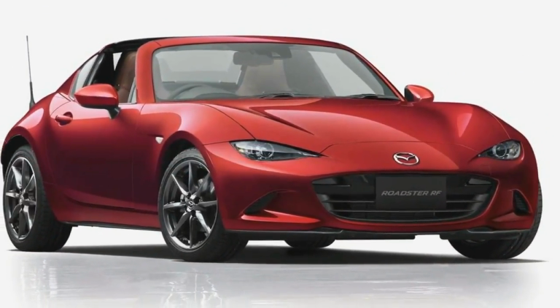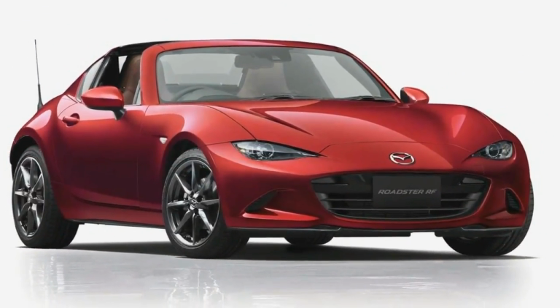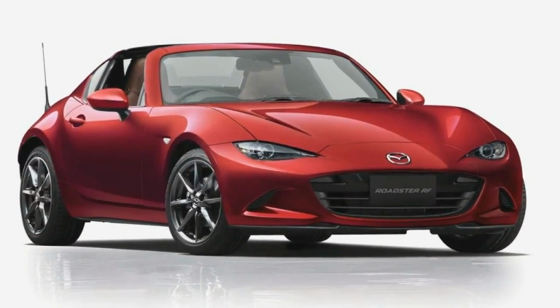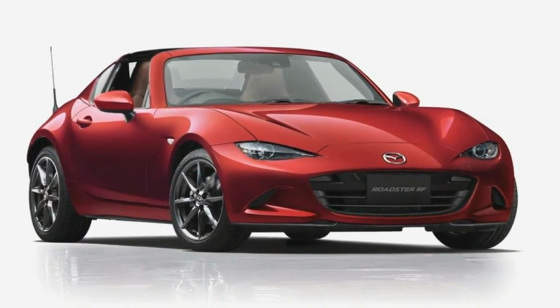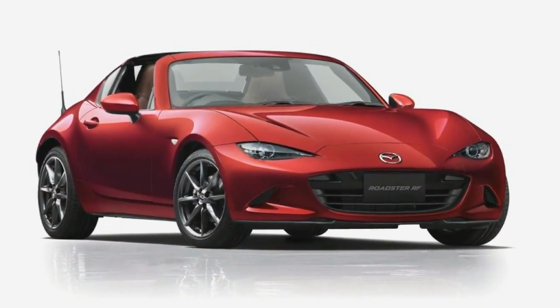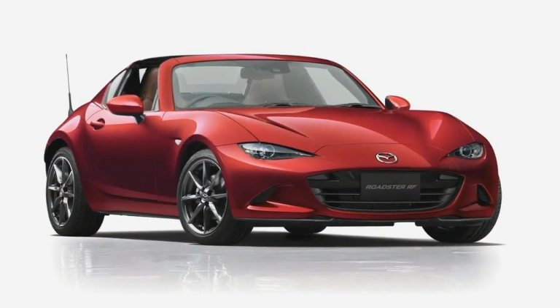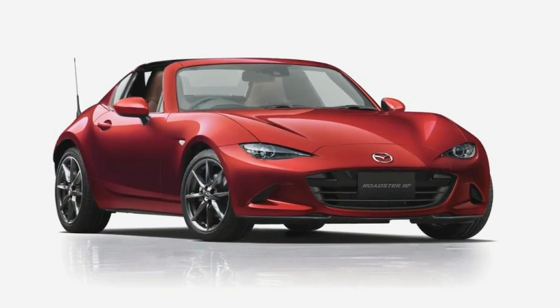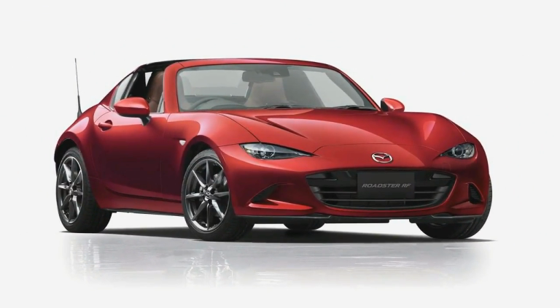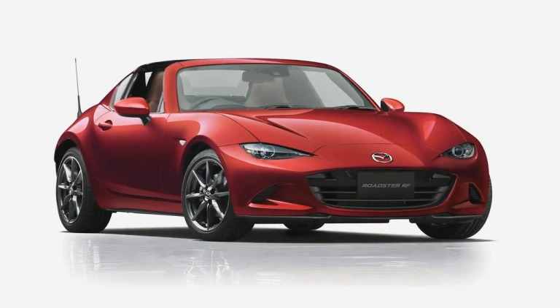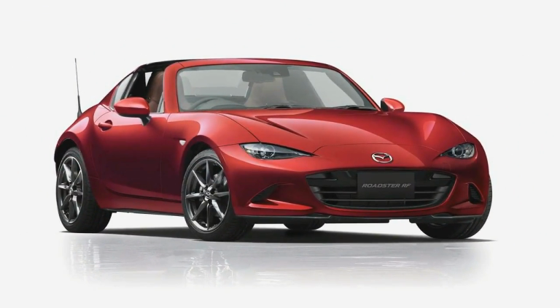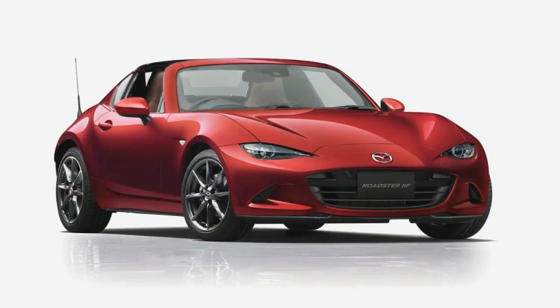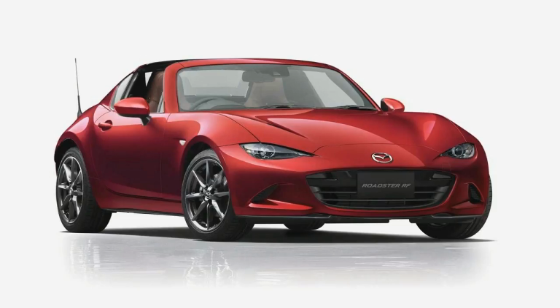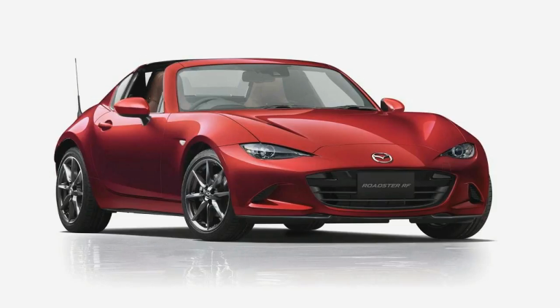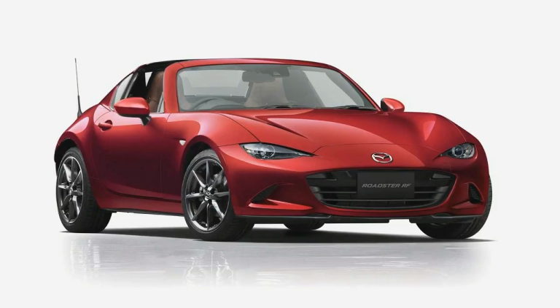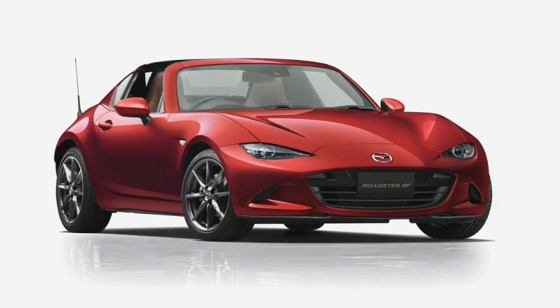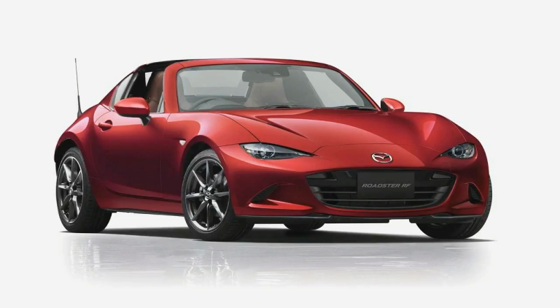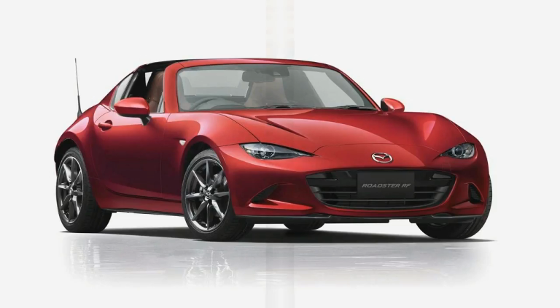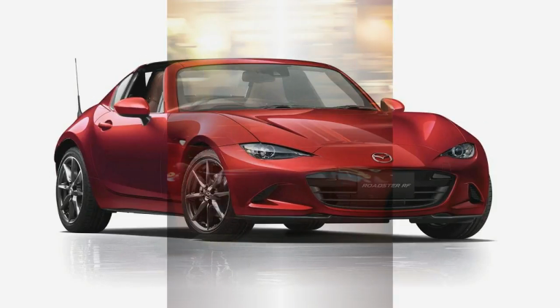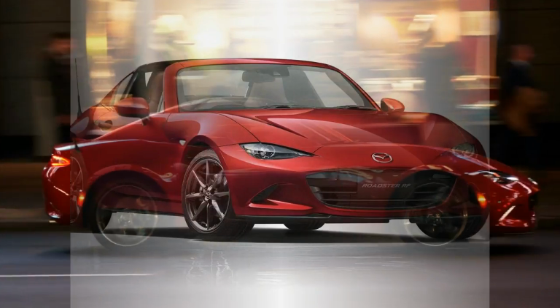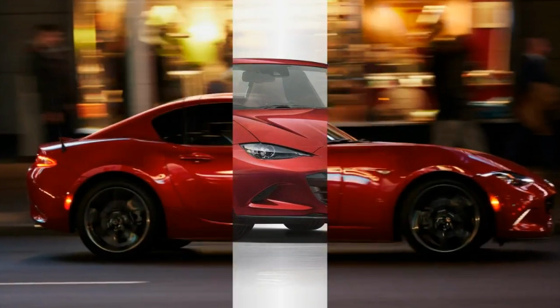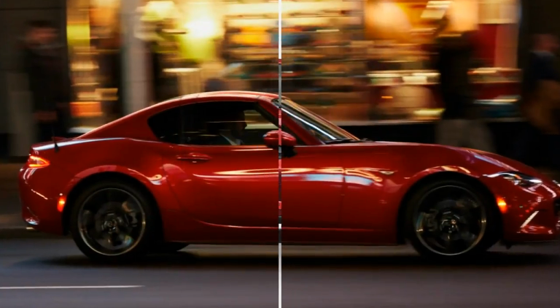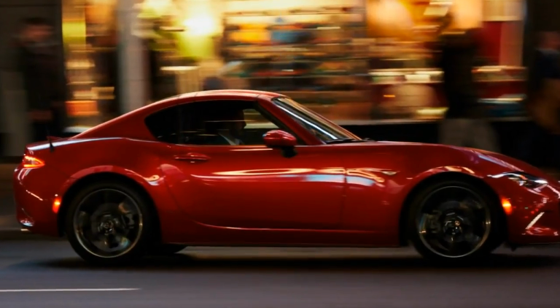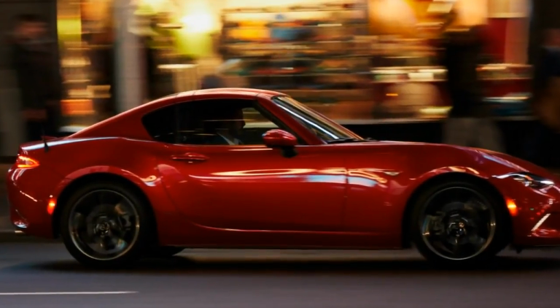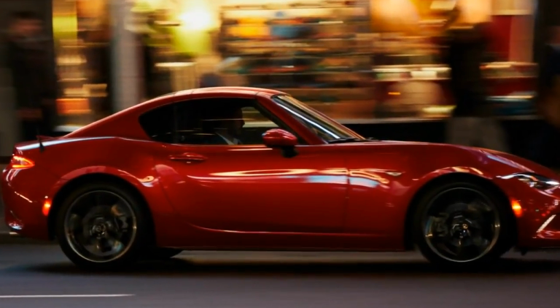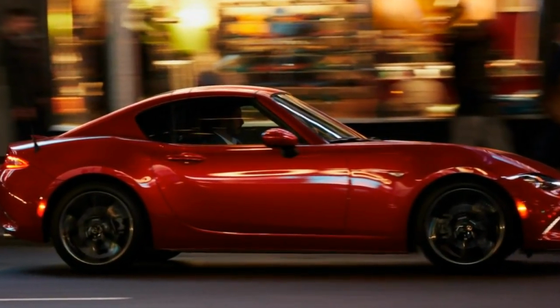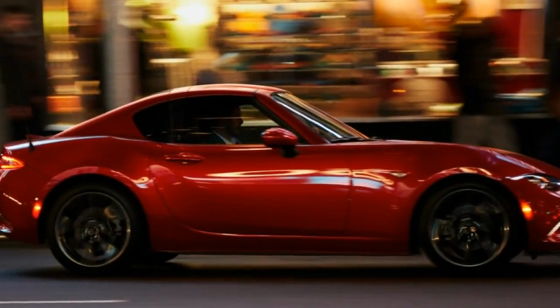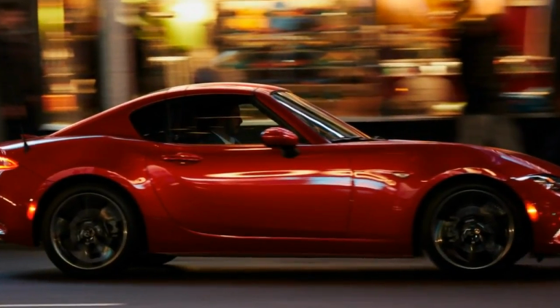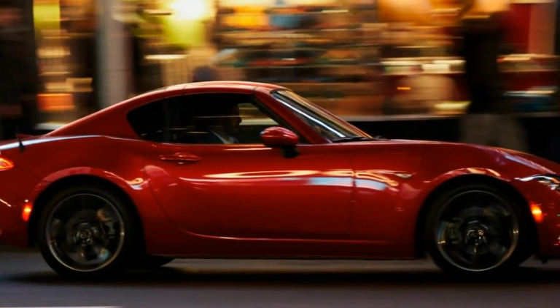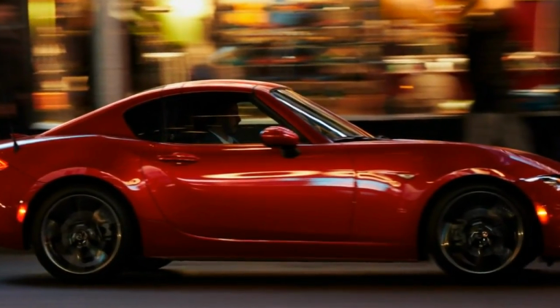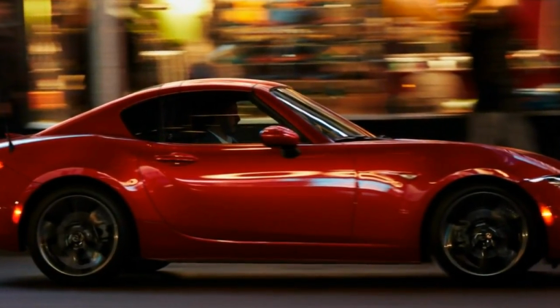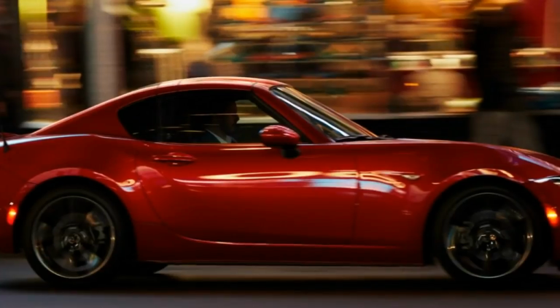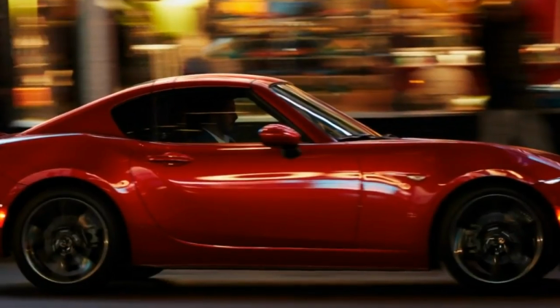The Miata leans into a curve, takes a set, and then slices through predictably. Its ride is firm, but not unduly so.